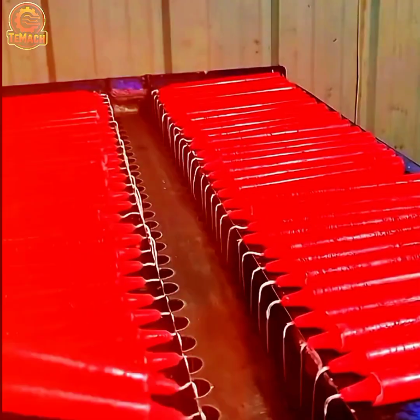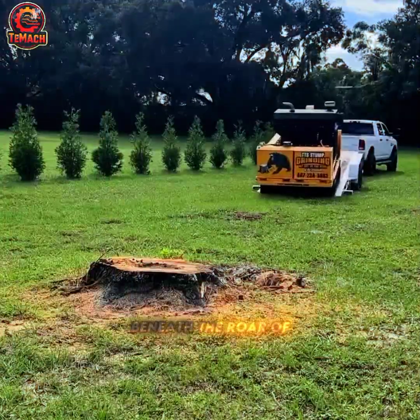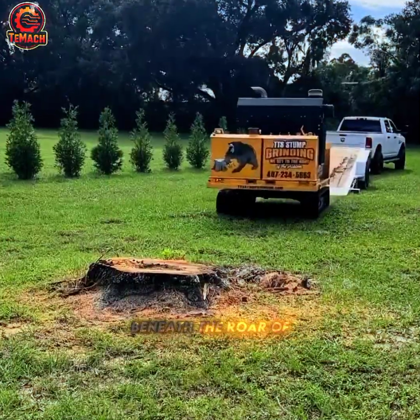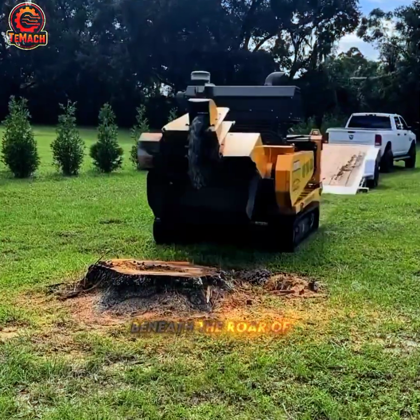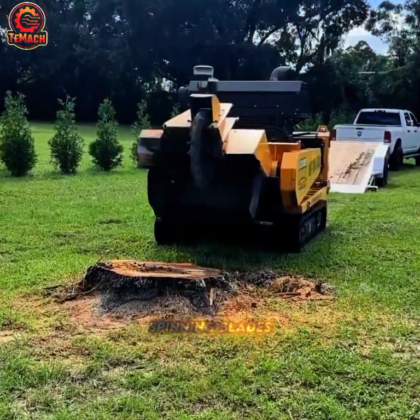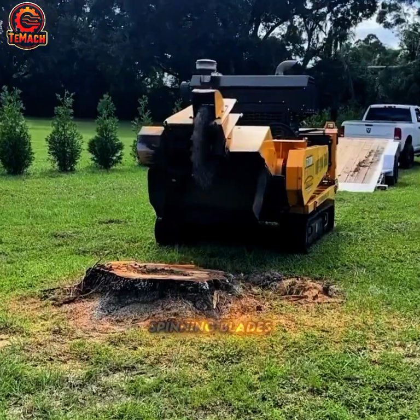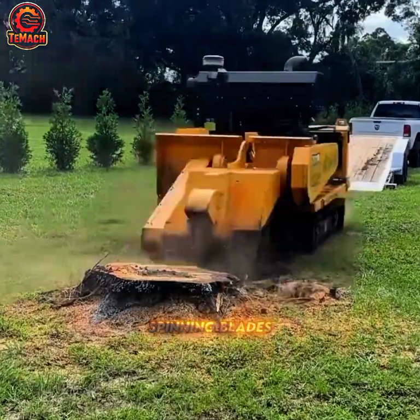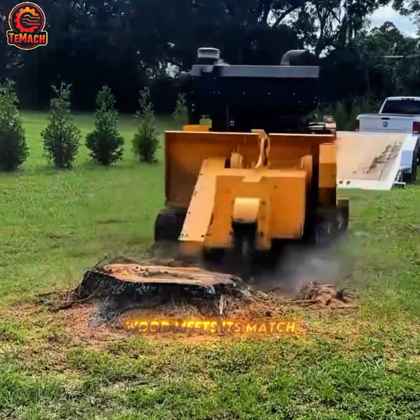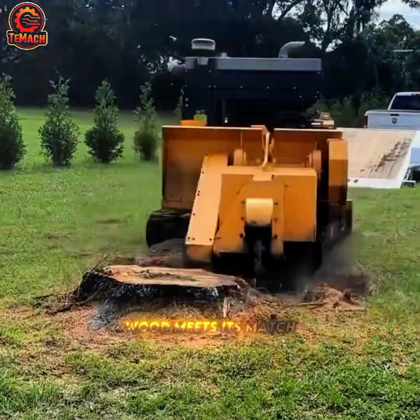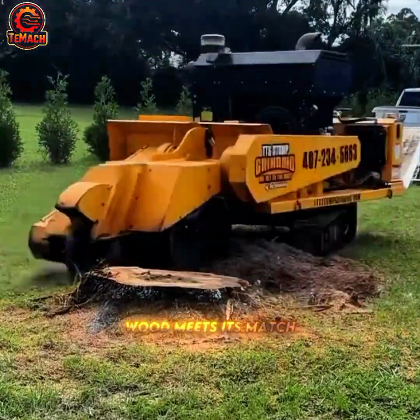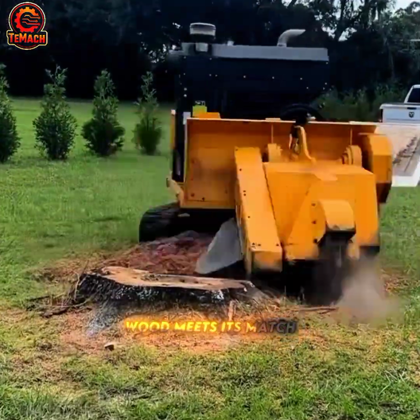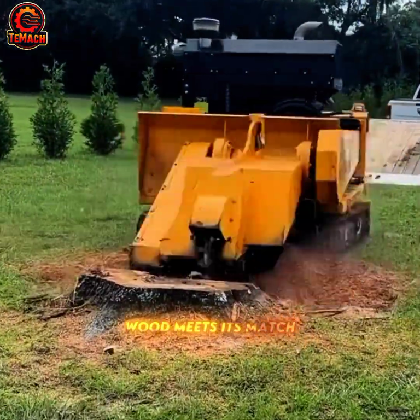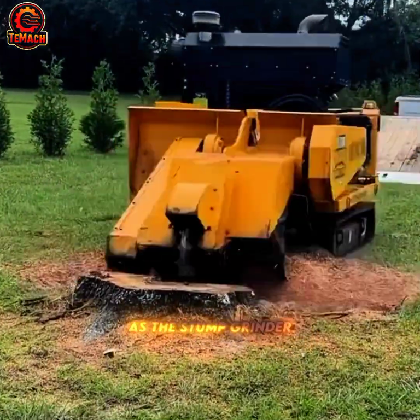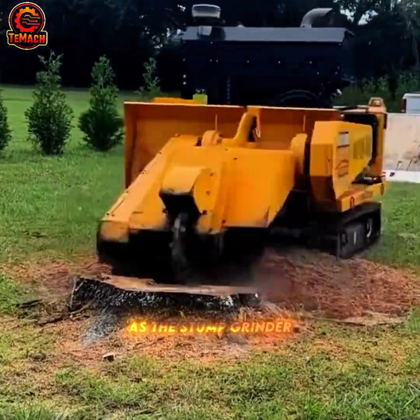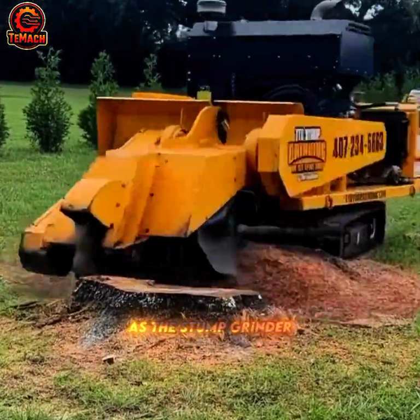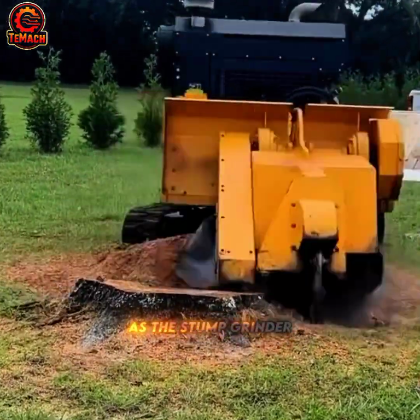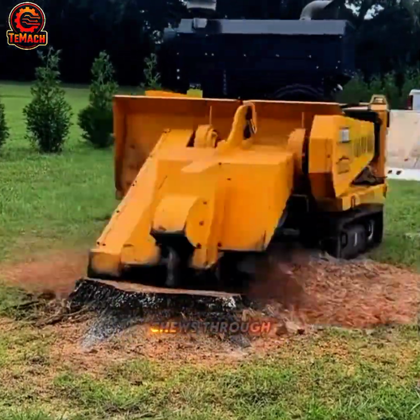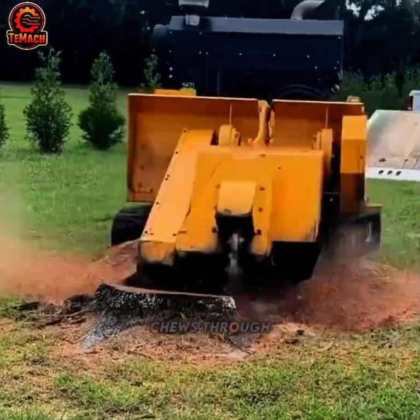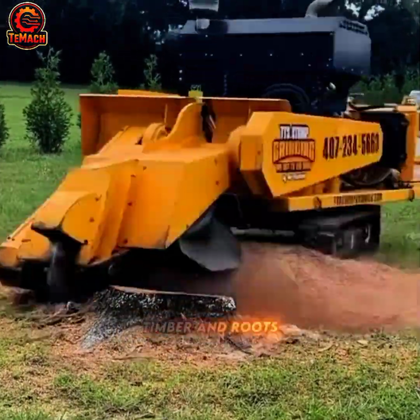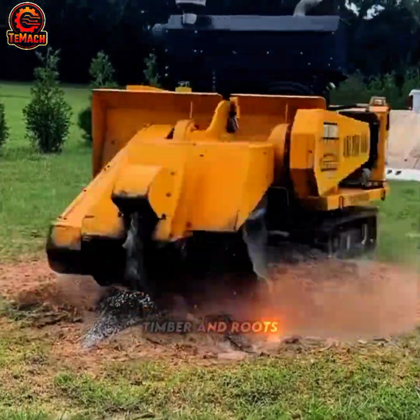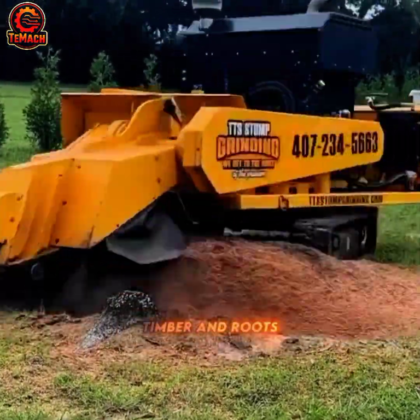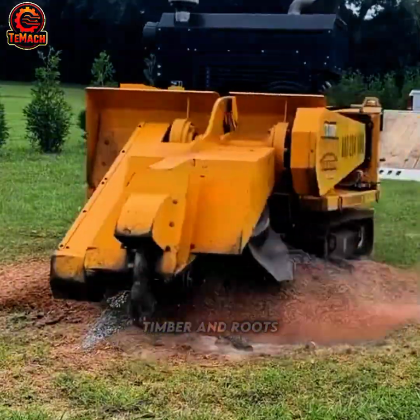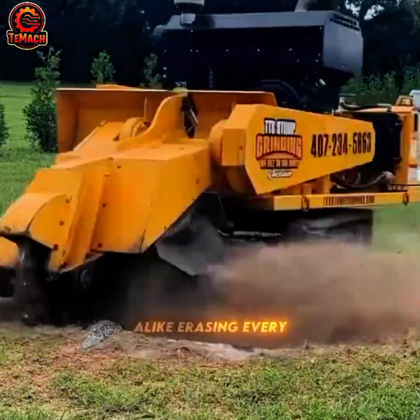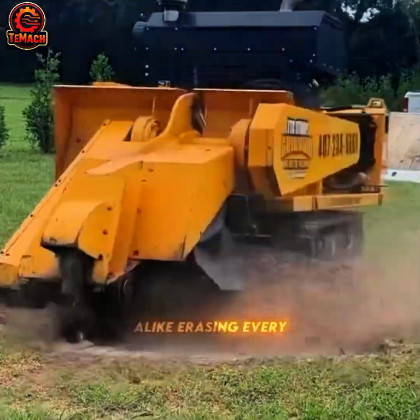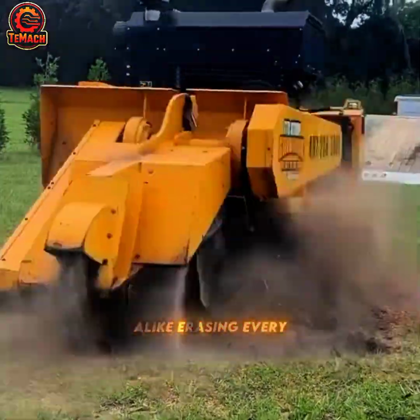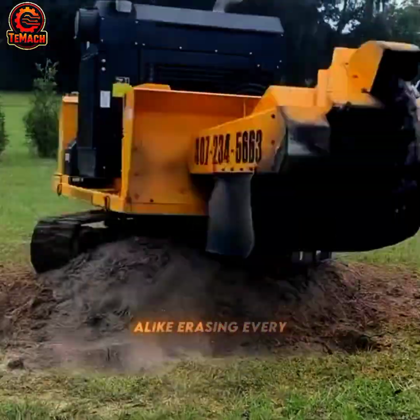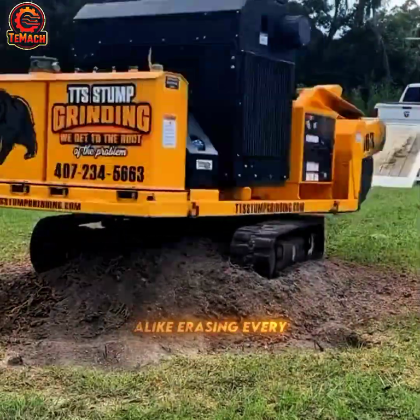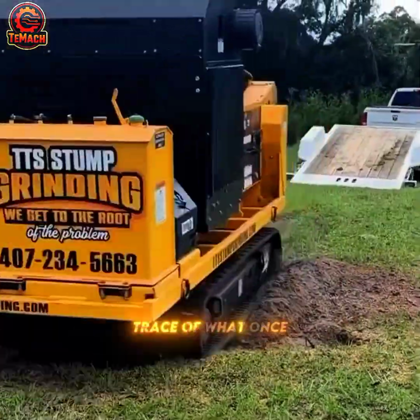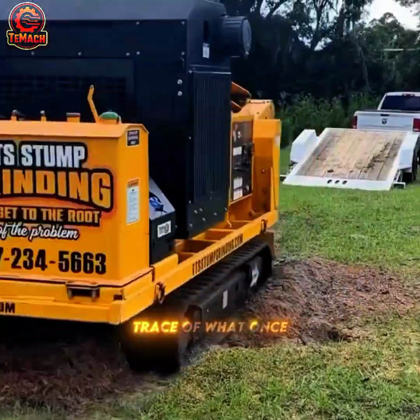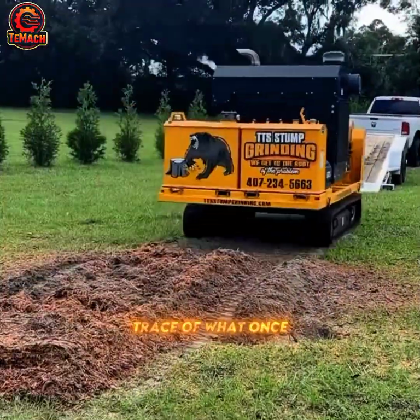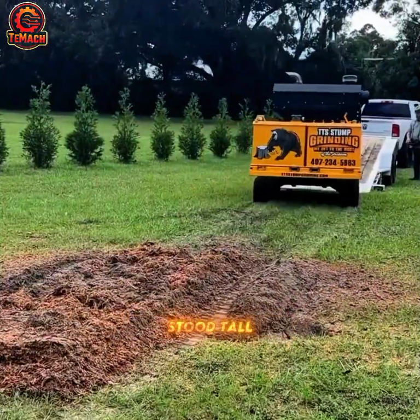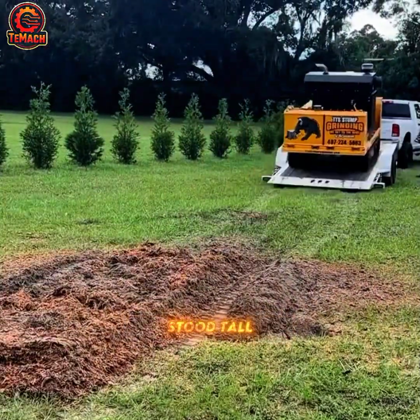Beneath the roar of spinning blades, wood meets its match as the stump grinder chews through timber and roots alike, erasing every trace of what once stood tall.